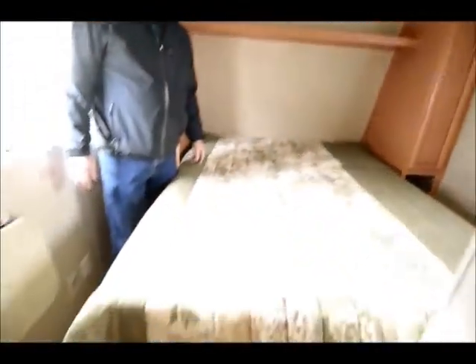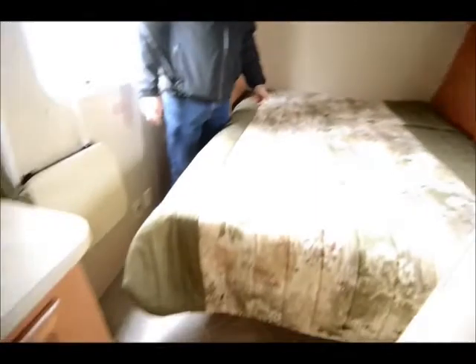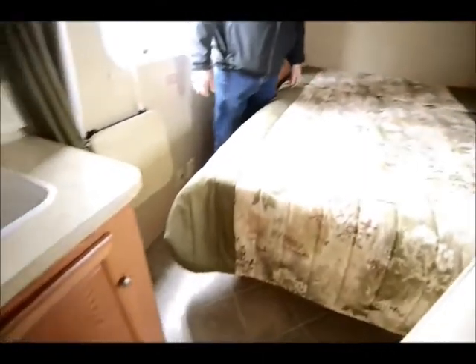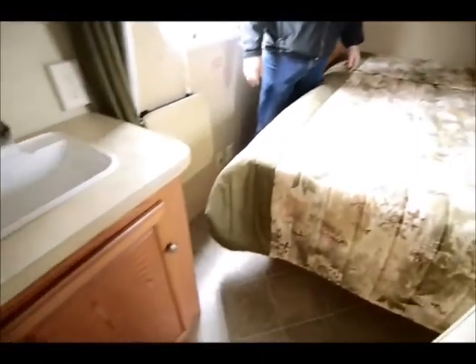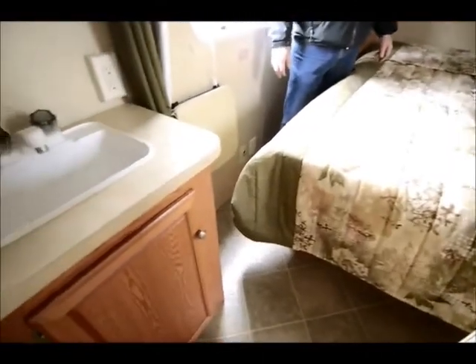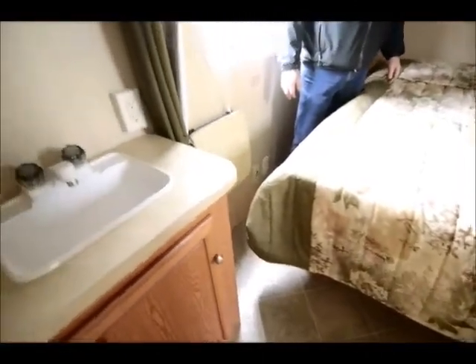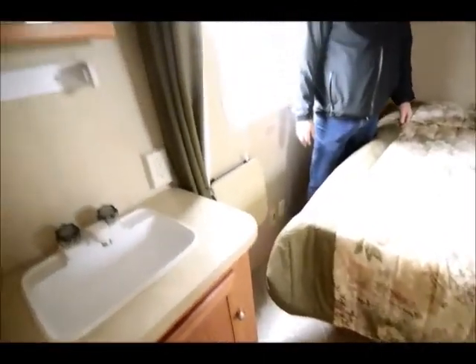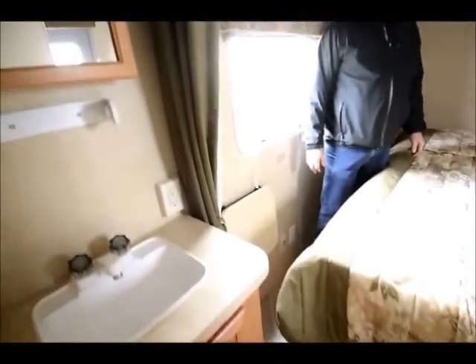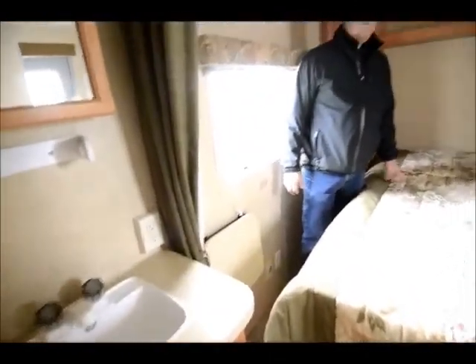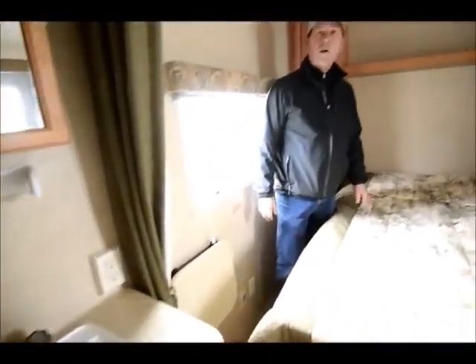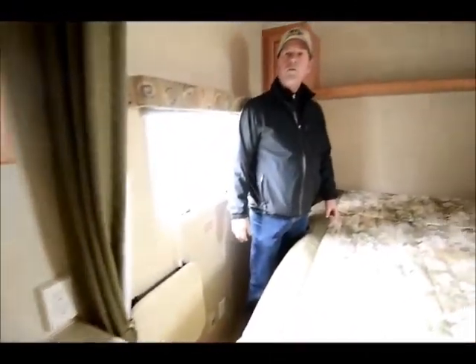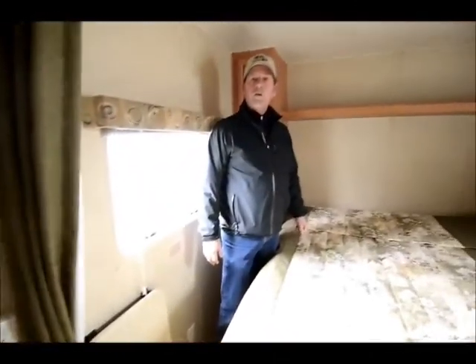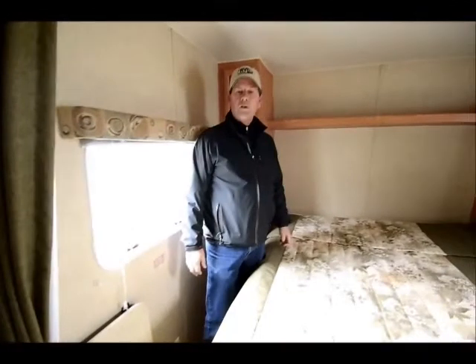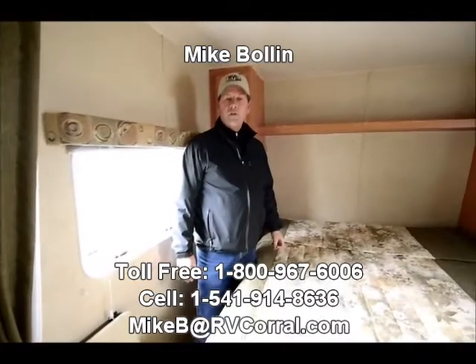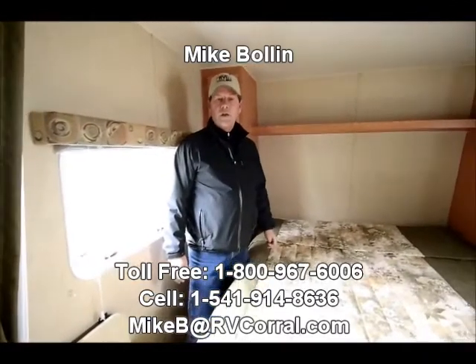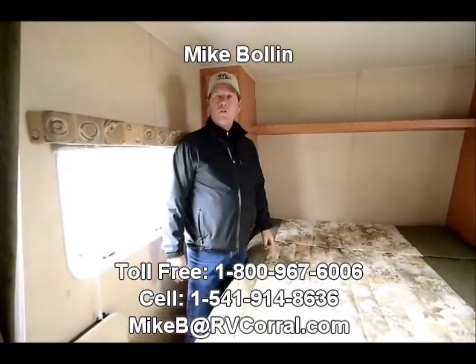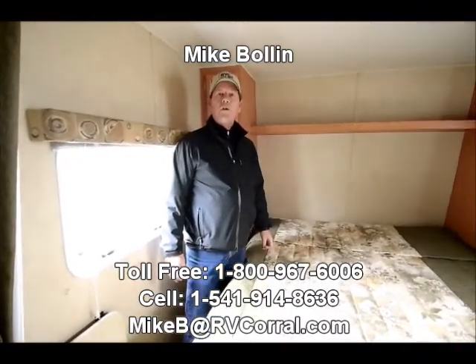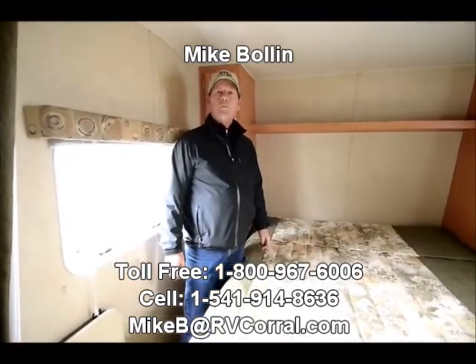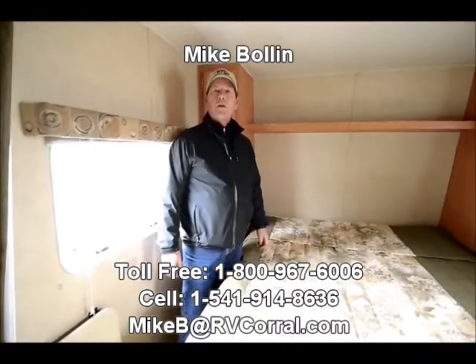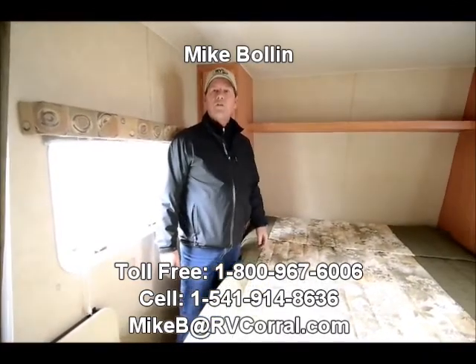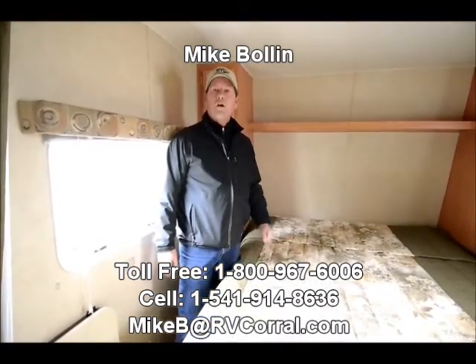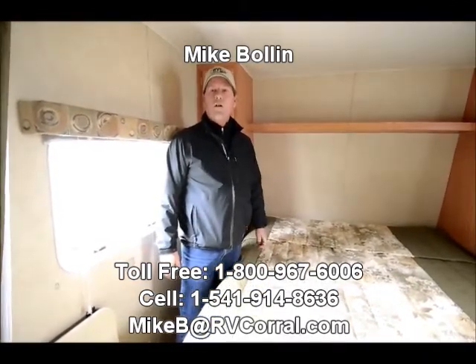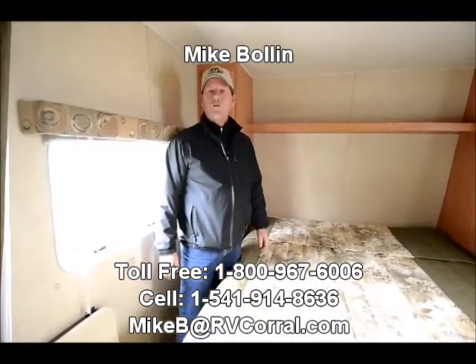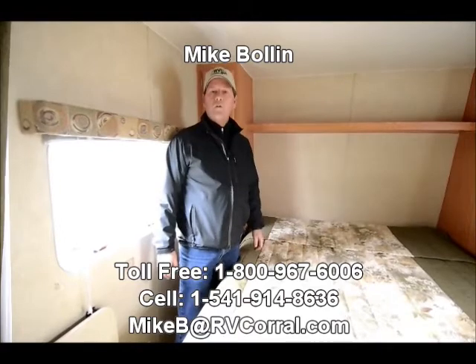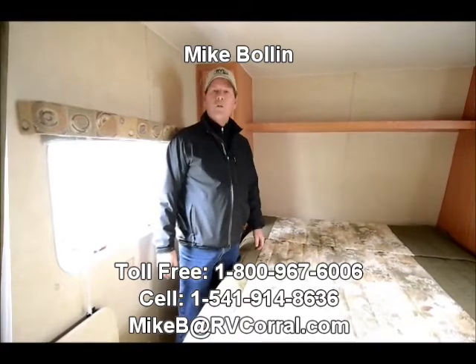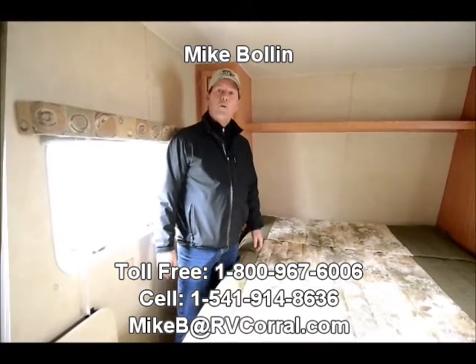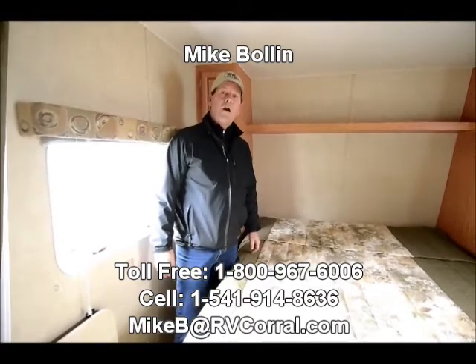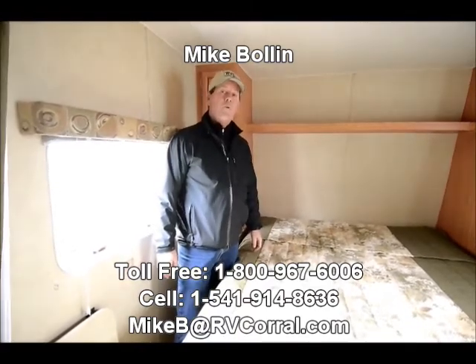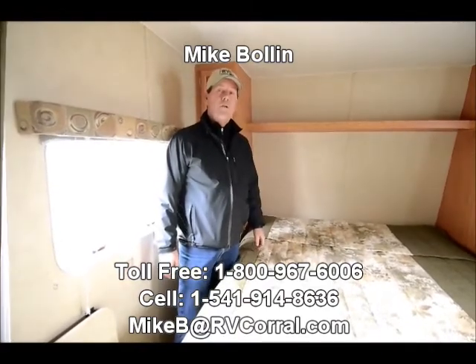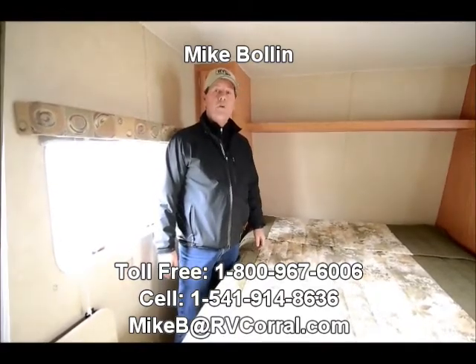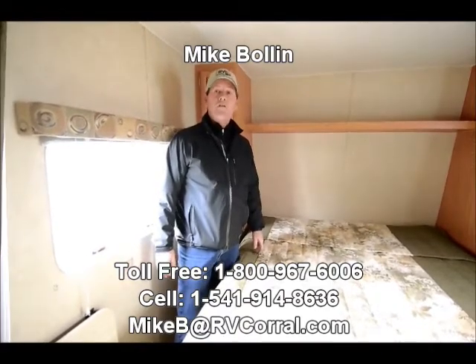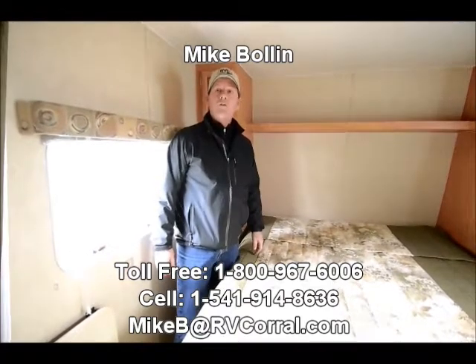Again, if you want a real nice used 2007 trailer that's very inexpensive and good quality, come see us at the RV Corral in Eugene, Oregon. My name is Mike Bowen, 541-914-8636 or 541-916-3636.